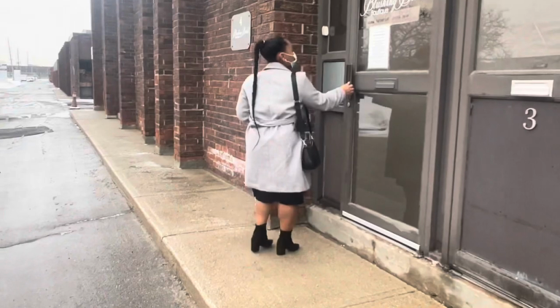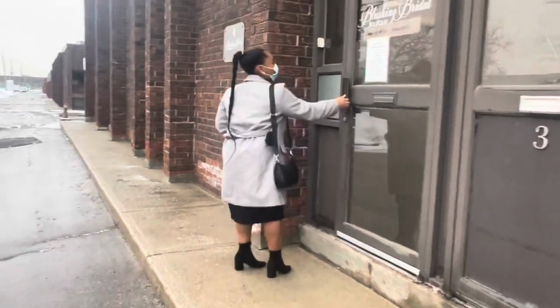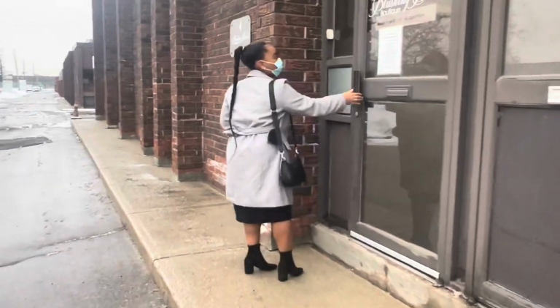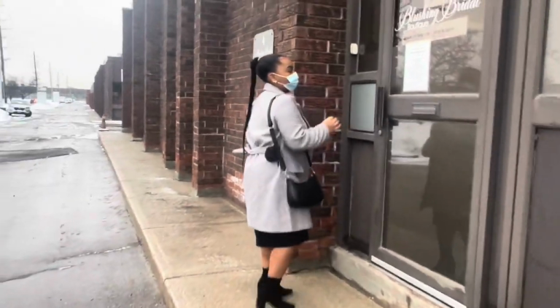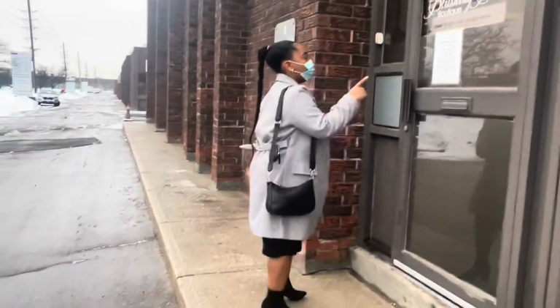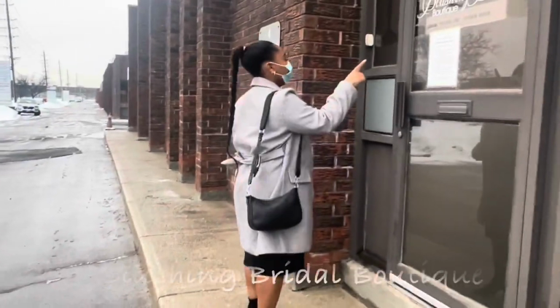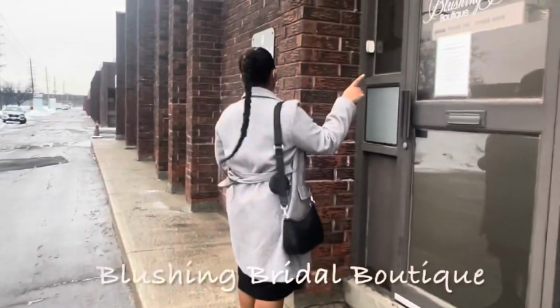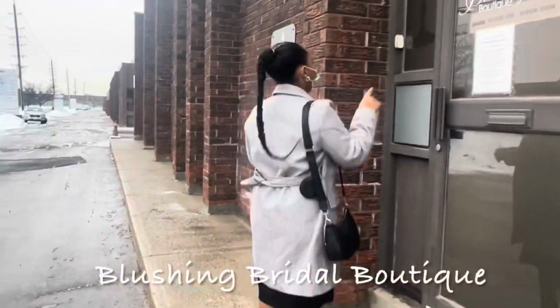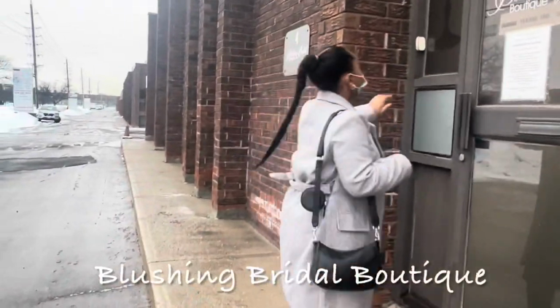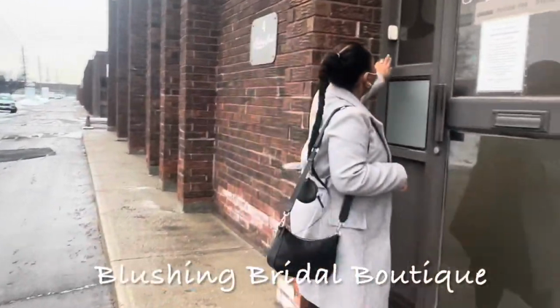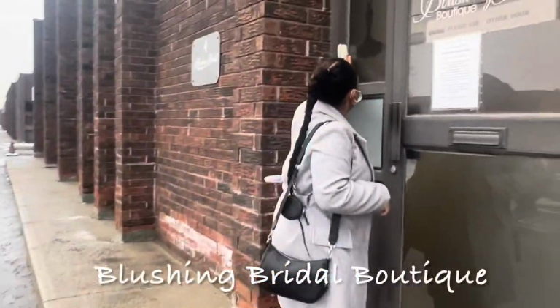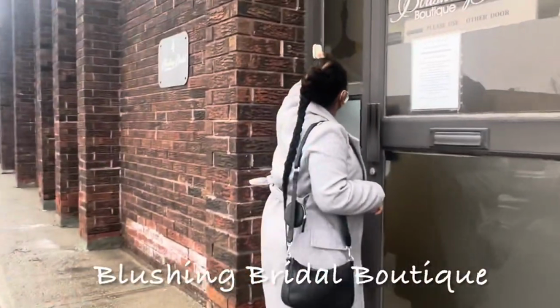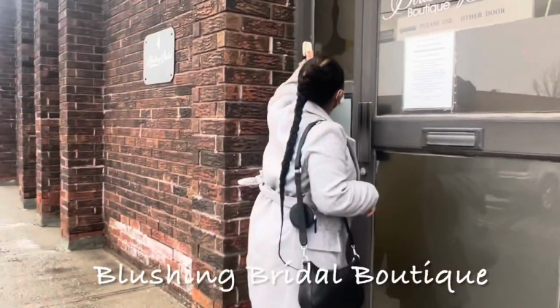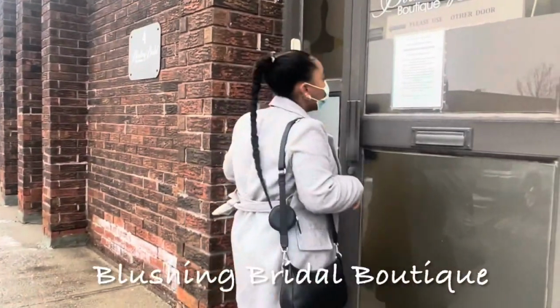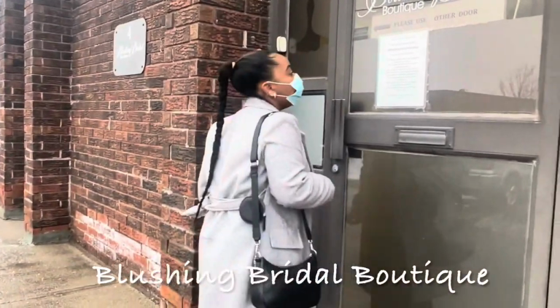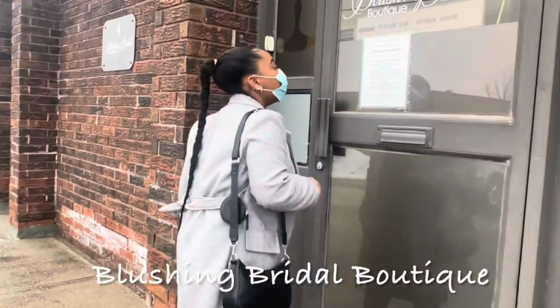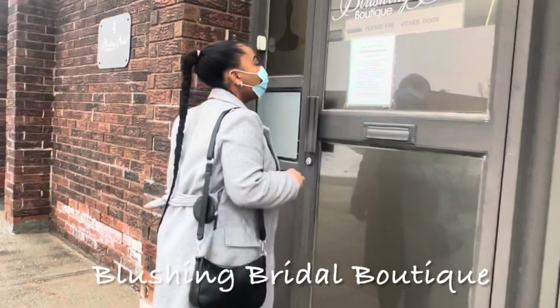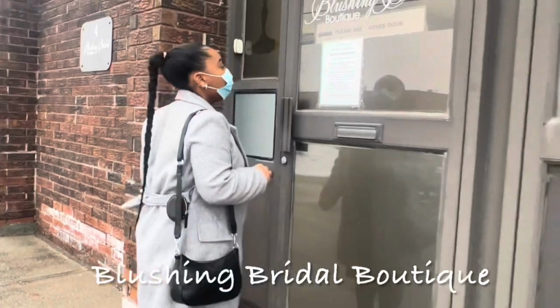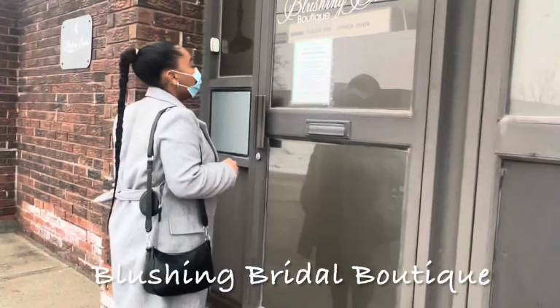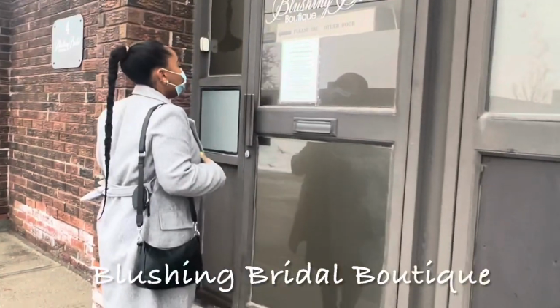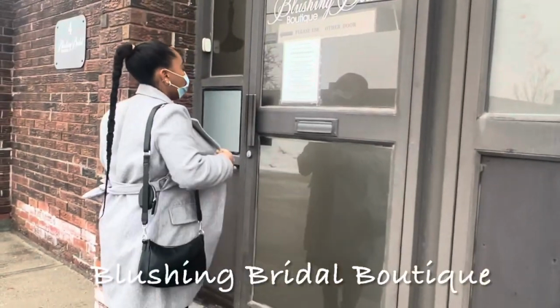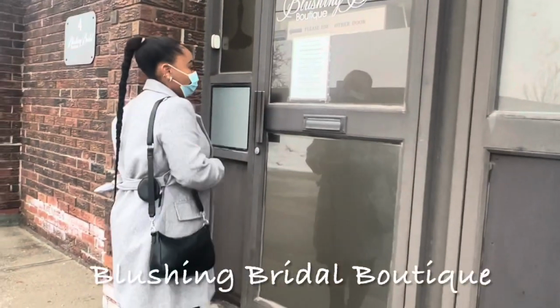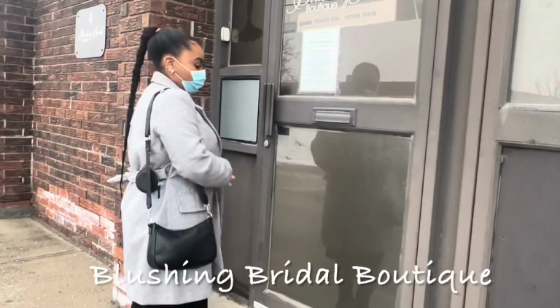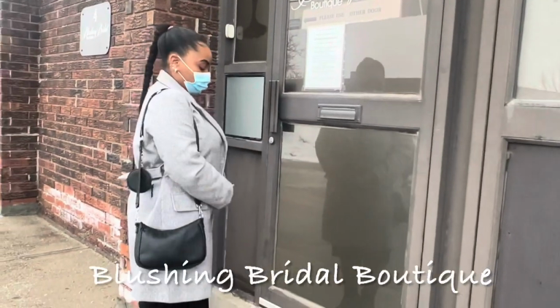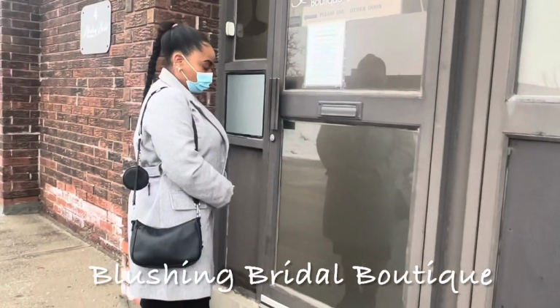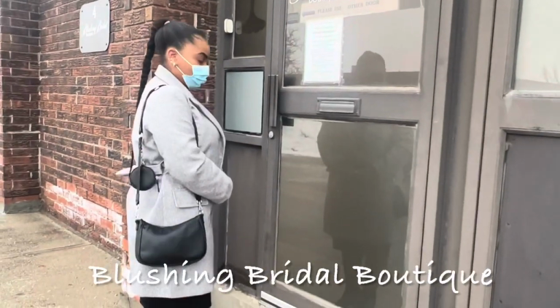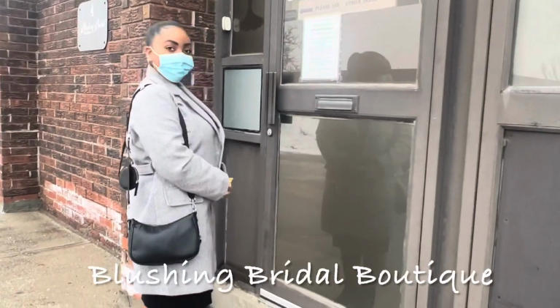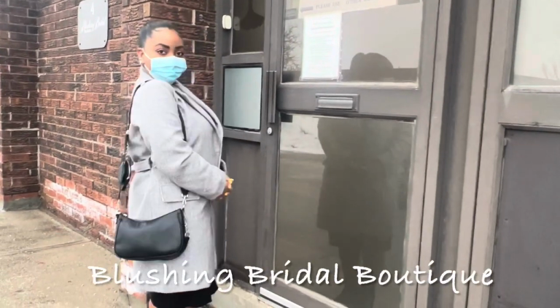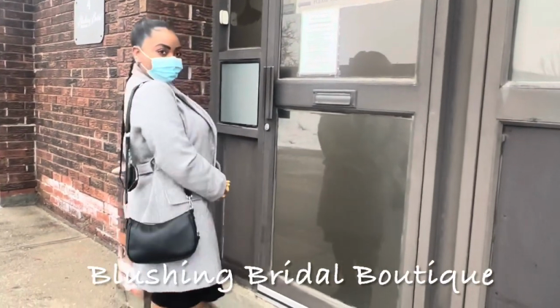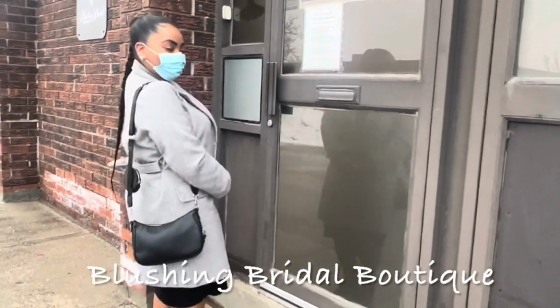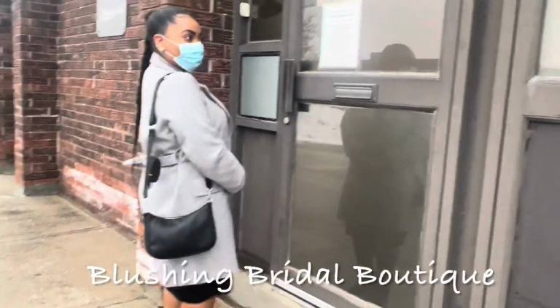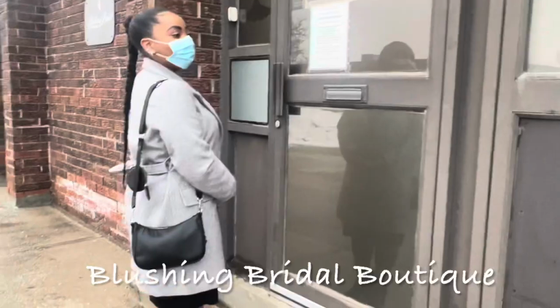I got to the boutique — it's called Blushing Bridal Boutique in Mississauga. I stood there for a good while not realizing that the sign said to go to the other door, and I only realized that after I rang the doorbell.